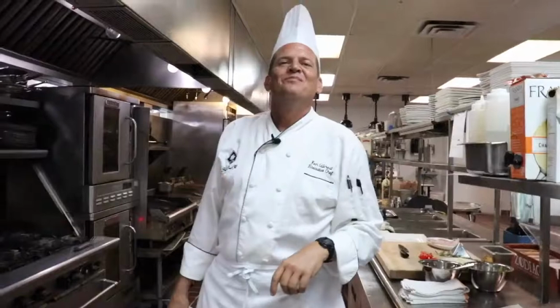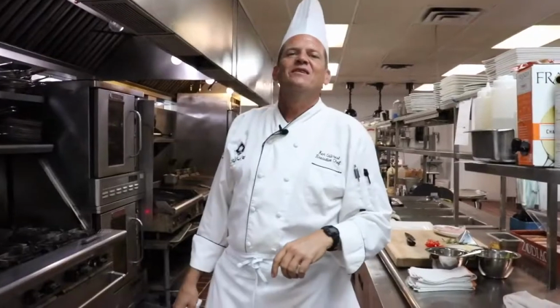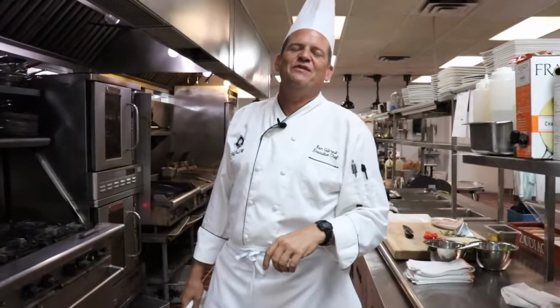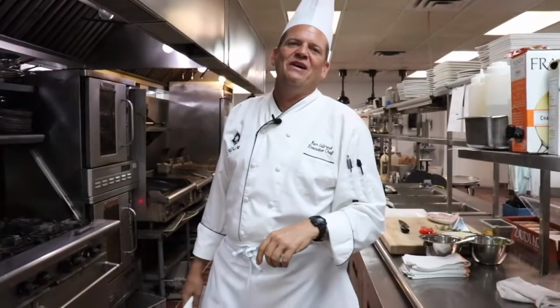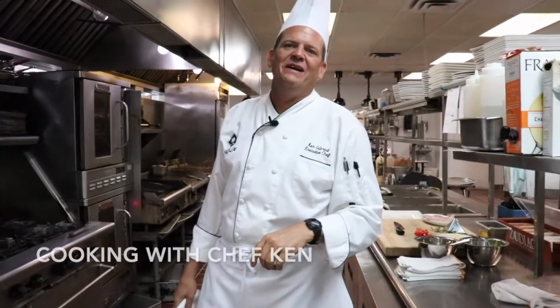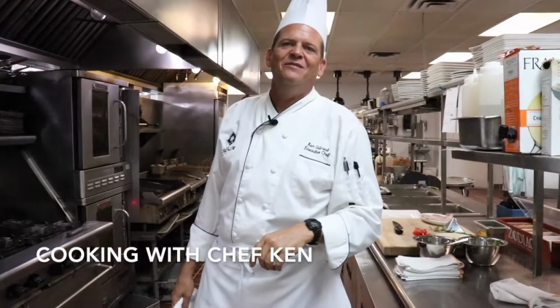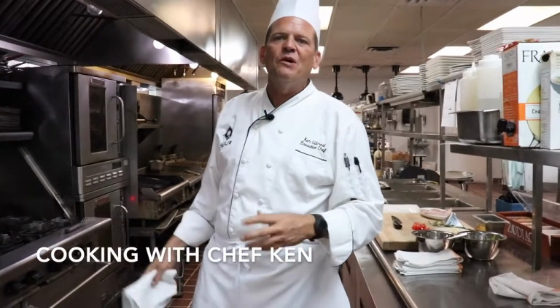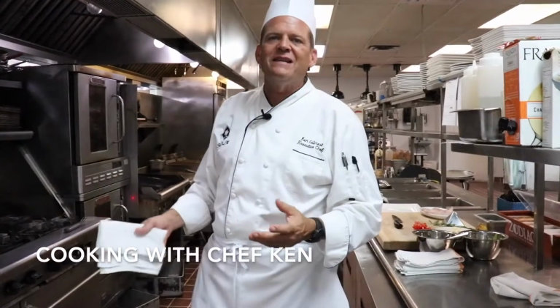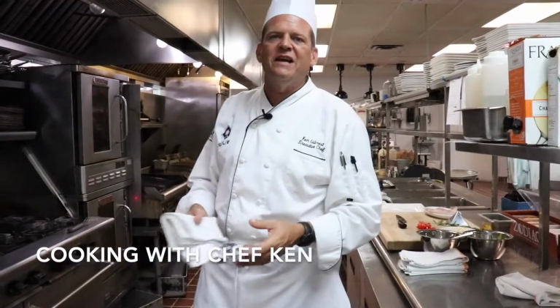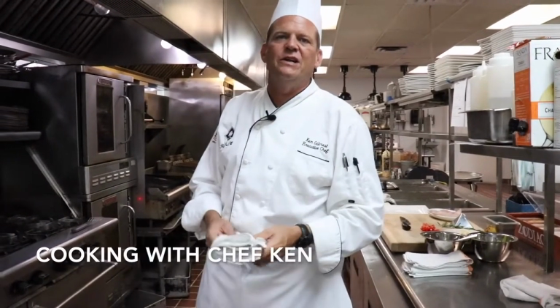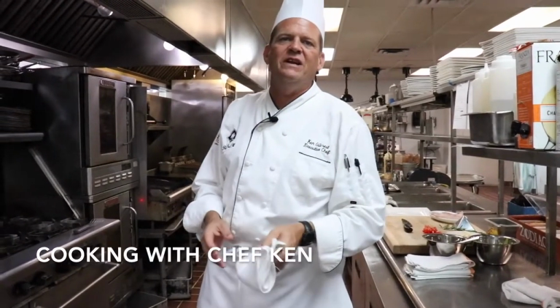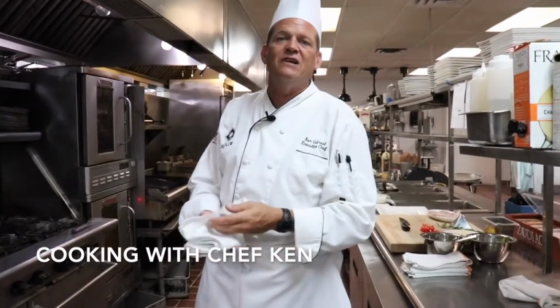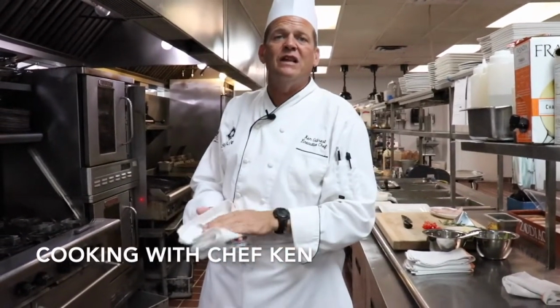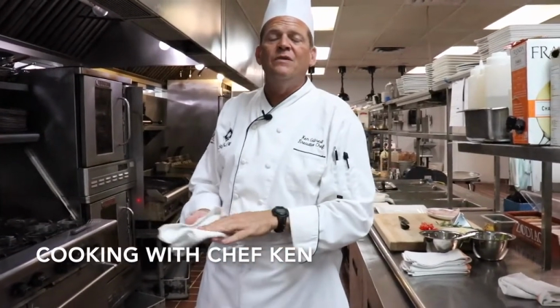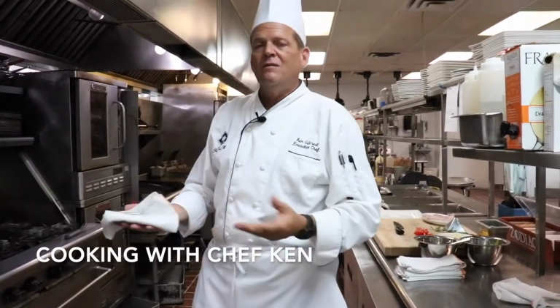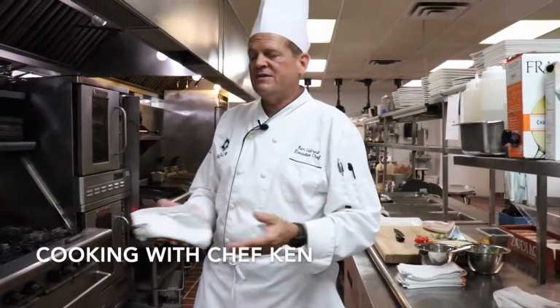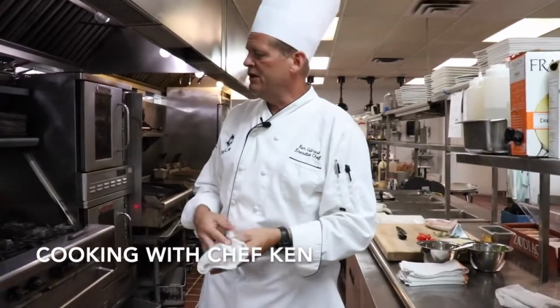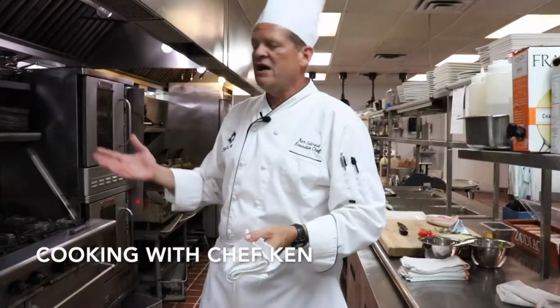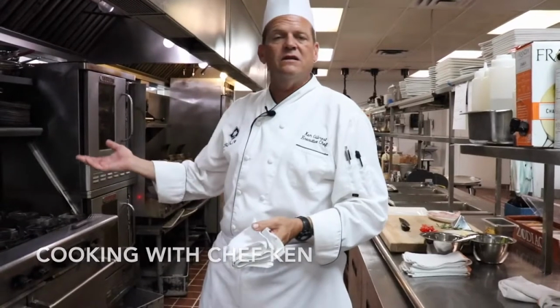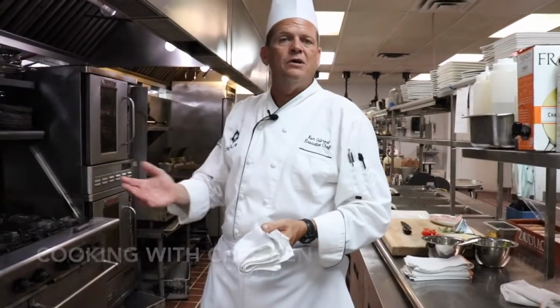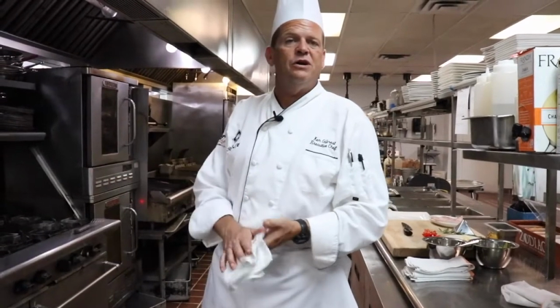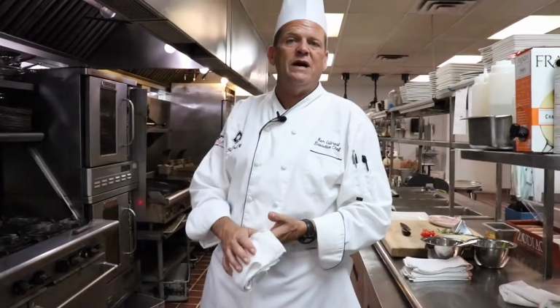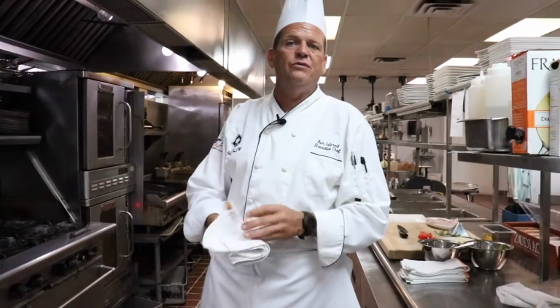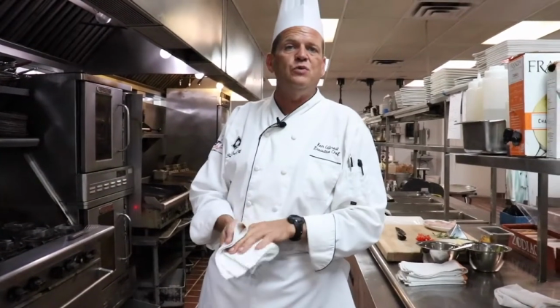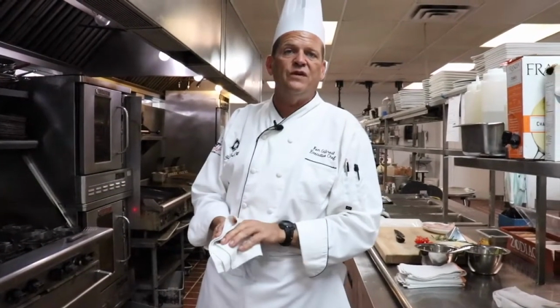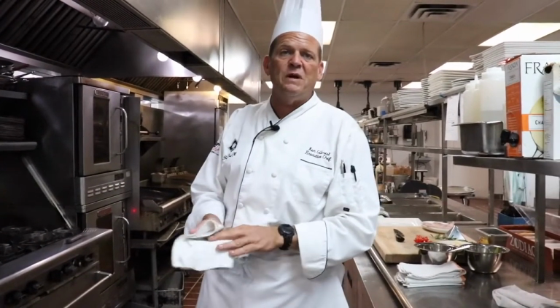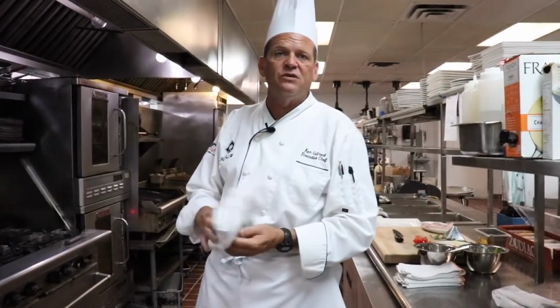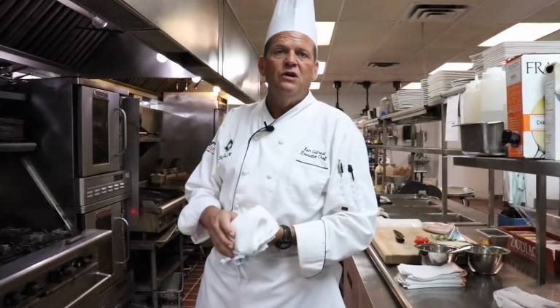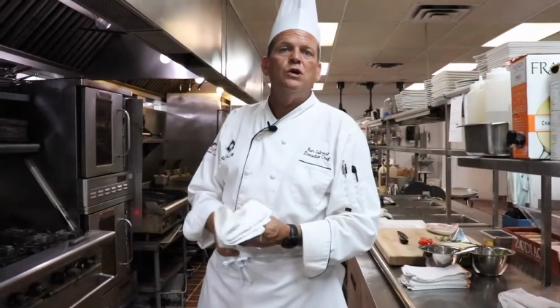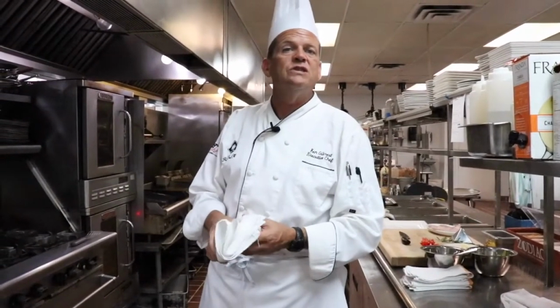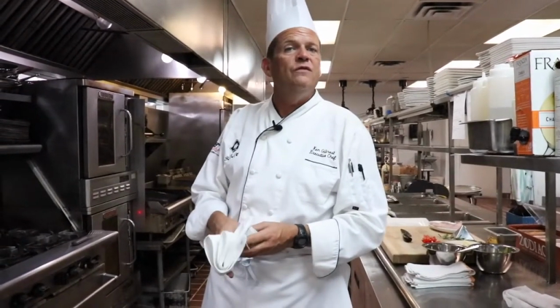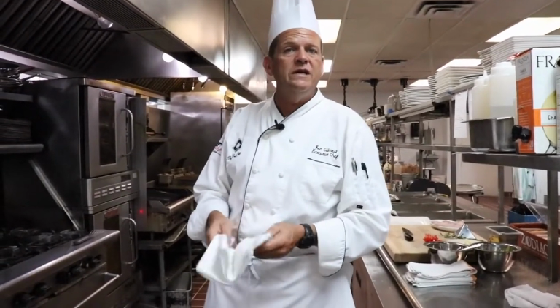Good afternoon everybody. Welcome back to the kitchen and the Brady at the Country Club. My name is Ken Gilchrist. I'm going to show you how to do this week's fish special, which is a corvinia.